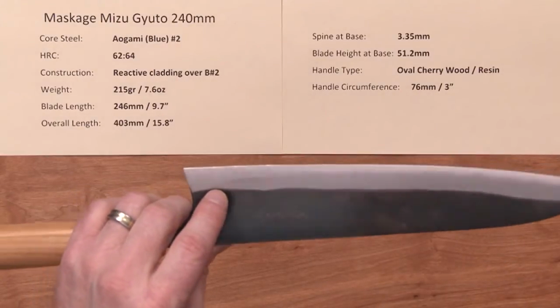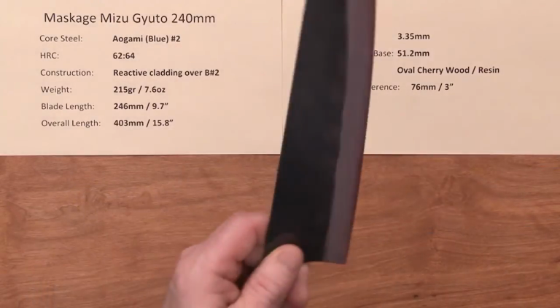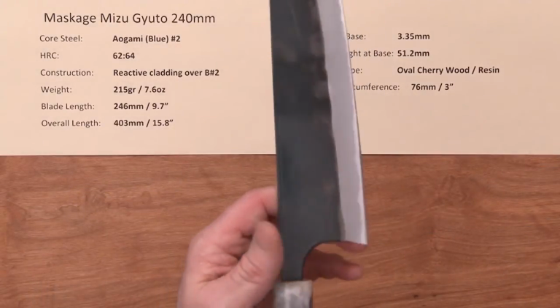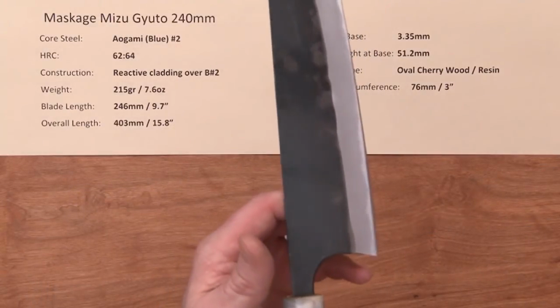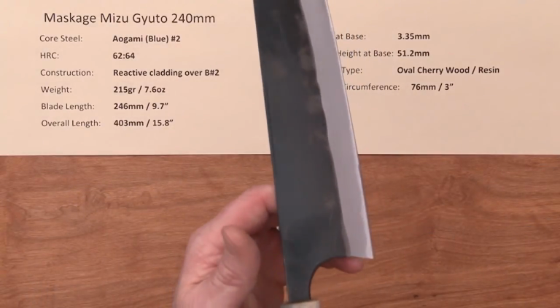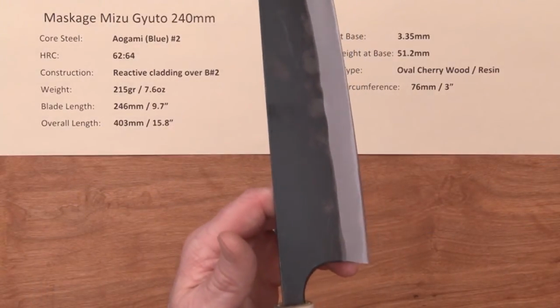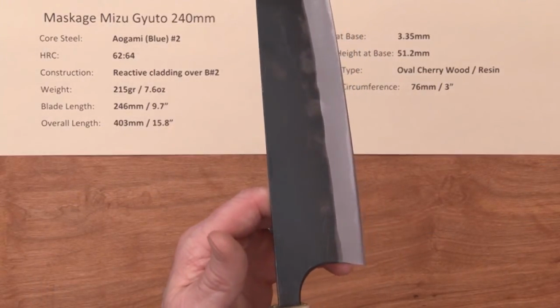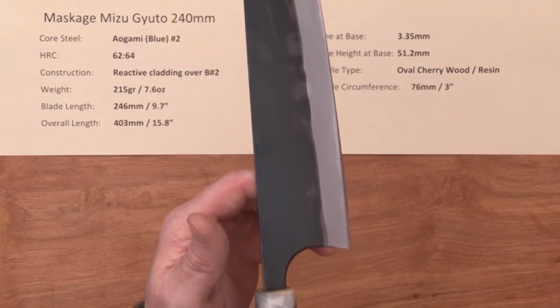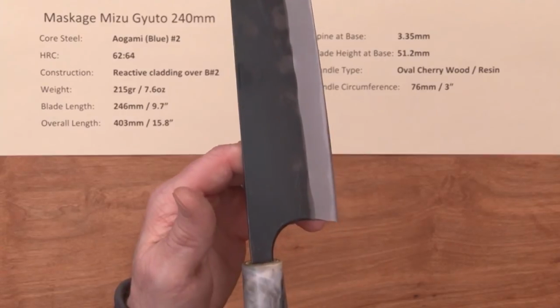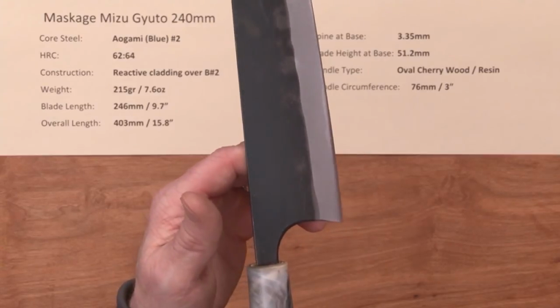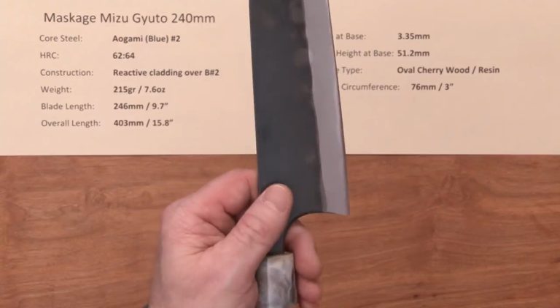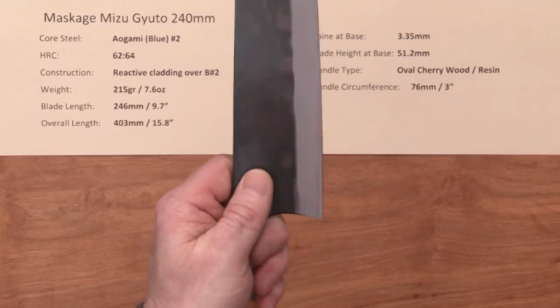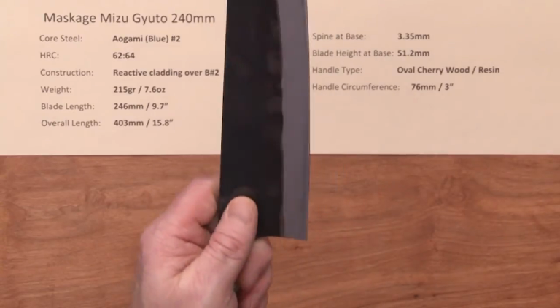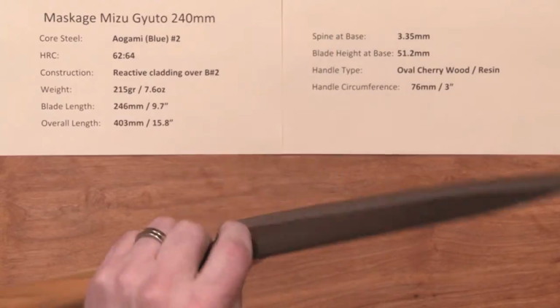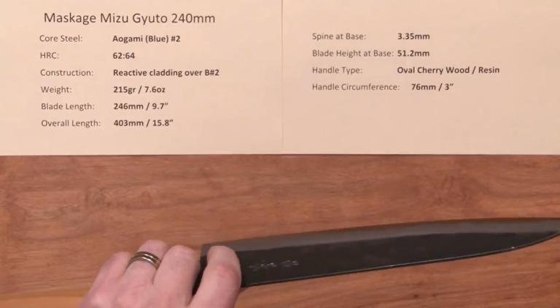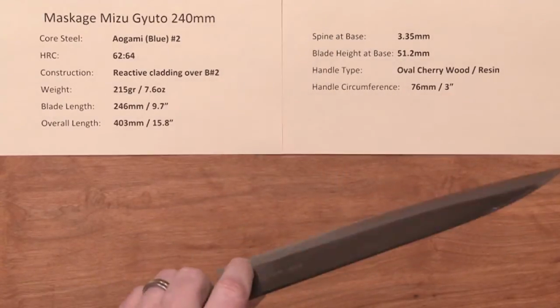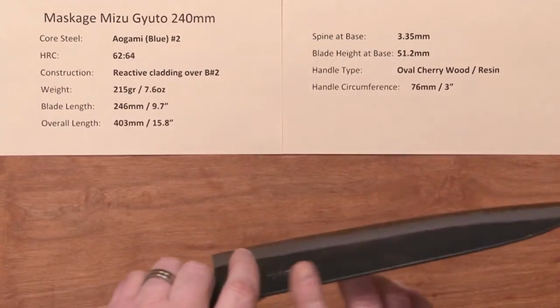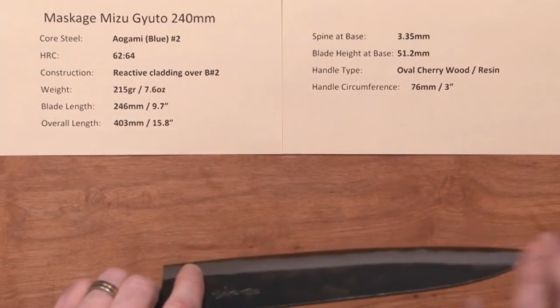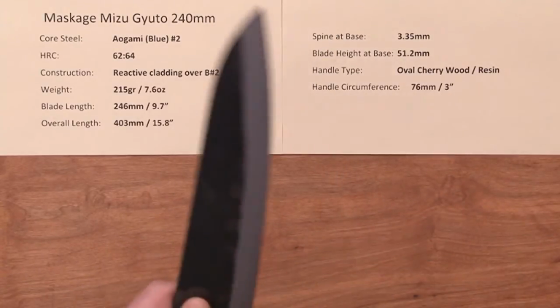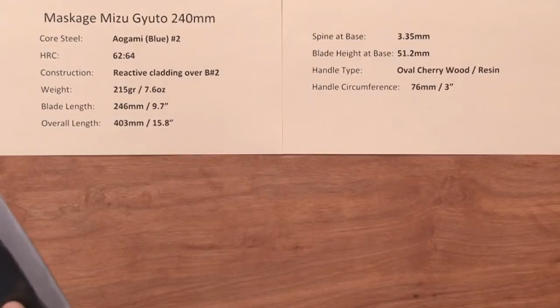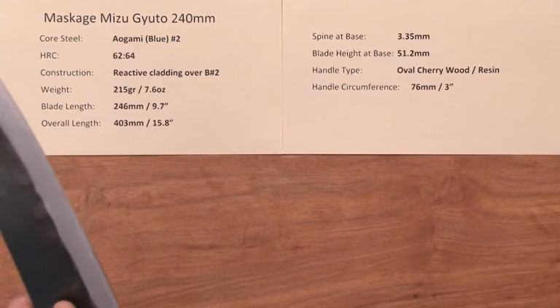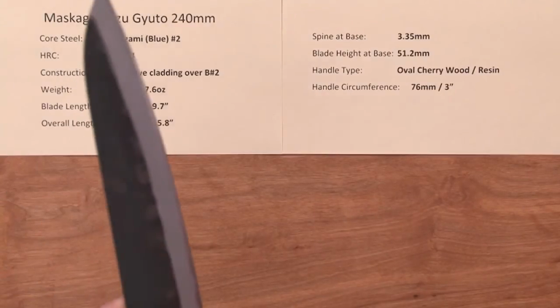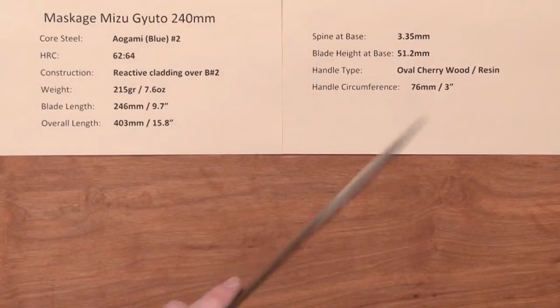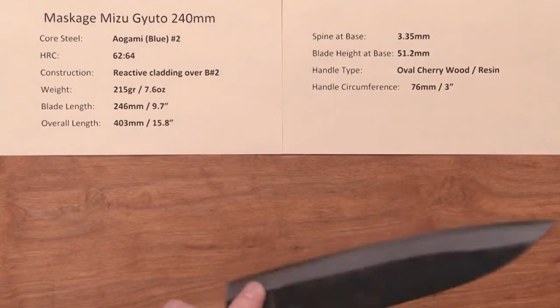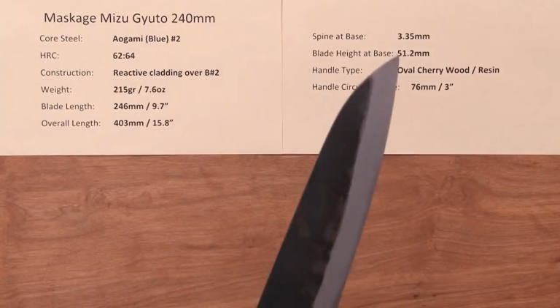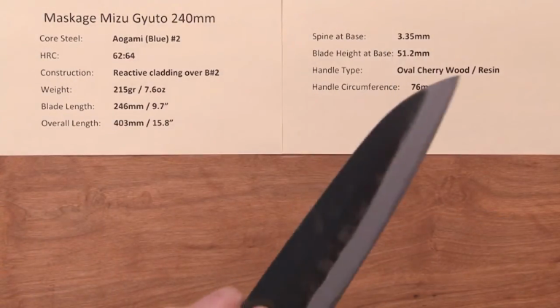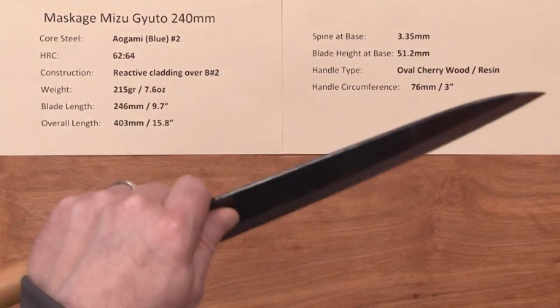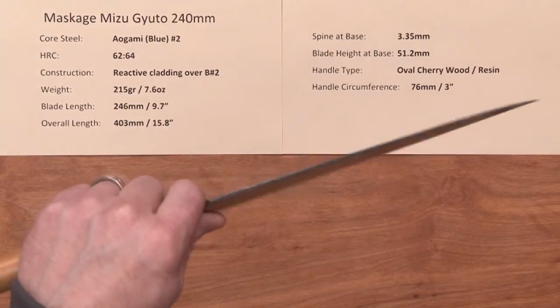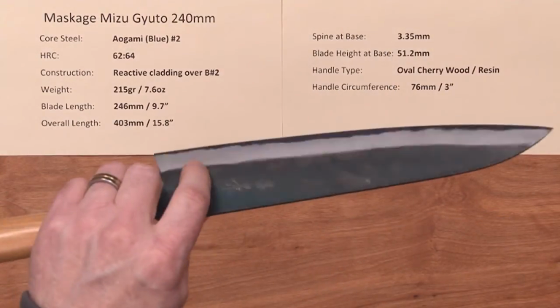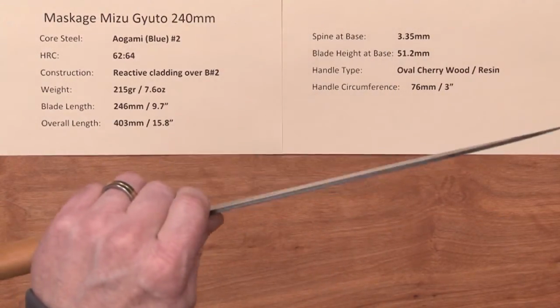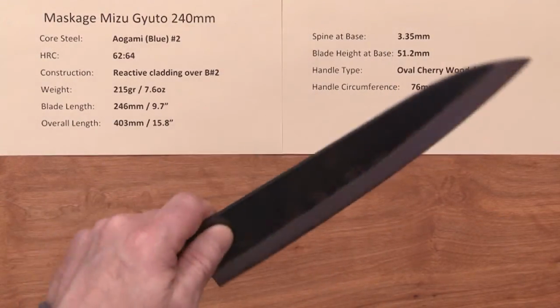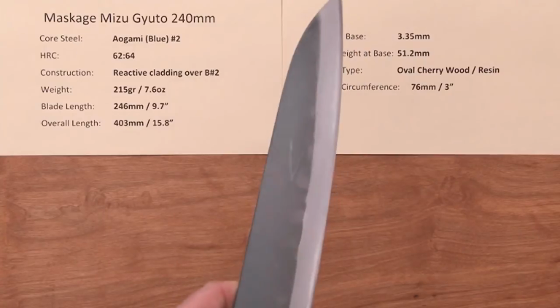The balance point on this knife is a little bit blade-heavy — right about there. Your pinch grip's a little bit behind that, so it's got a little bit of heft to the blade. It feels good in the hand, but it's got a little bit of meat to it, giving it some cutting power to the blade.